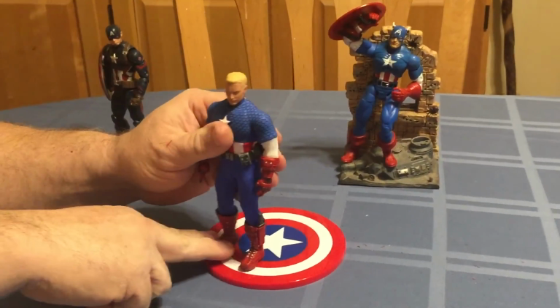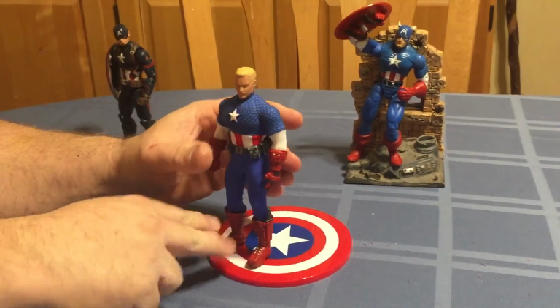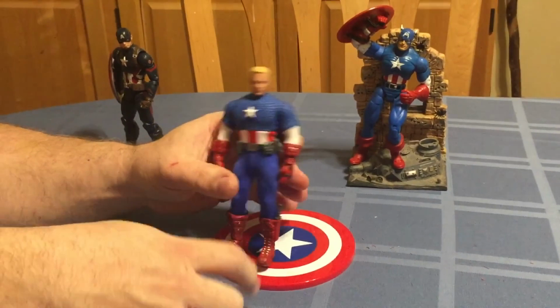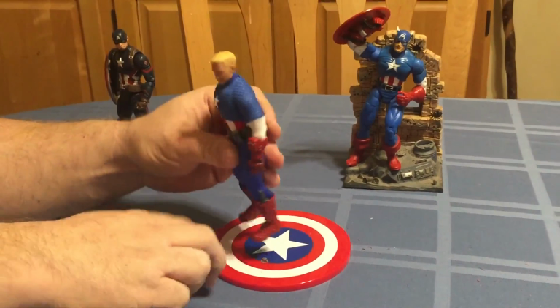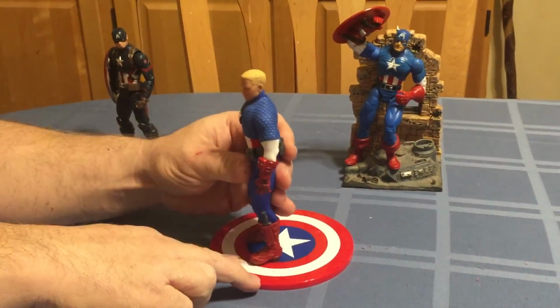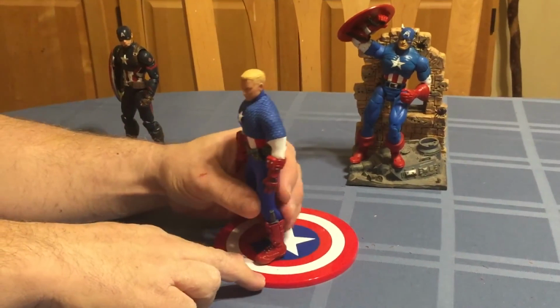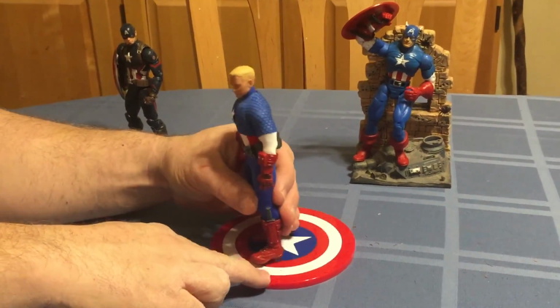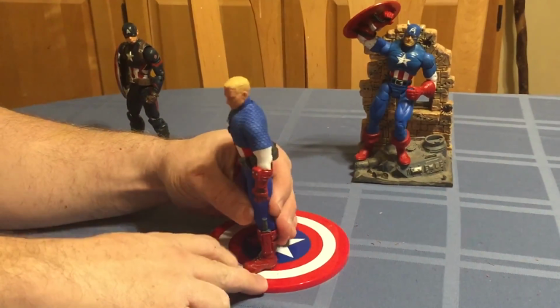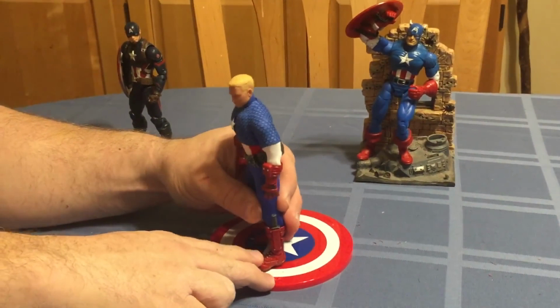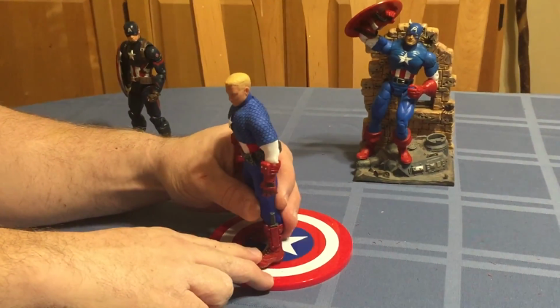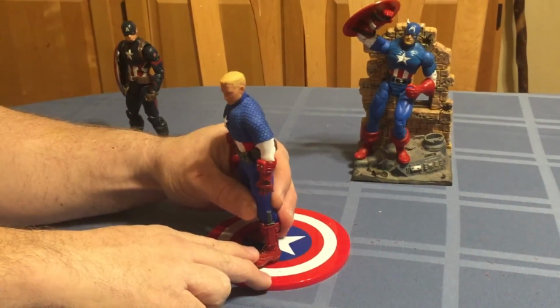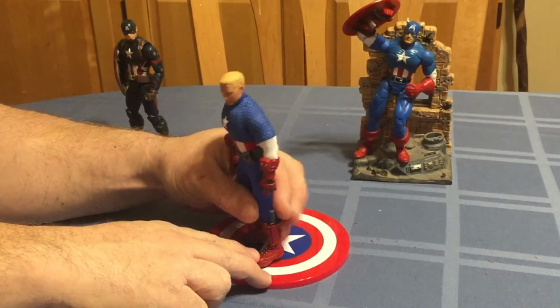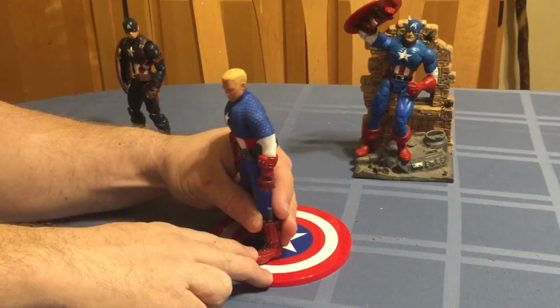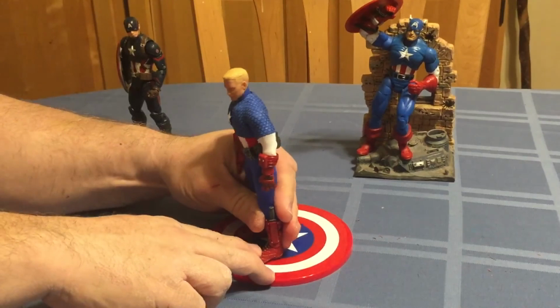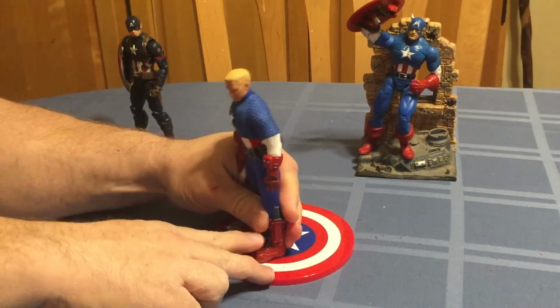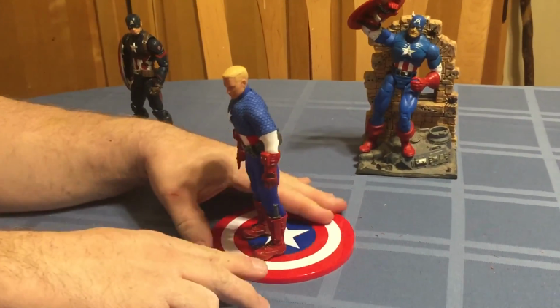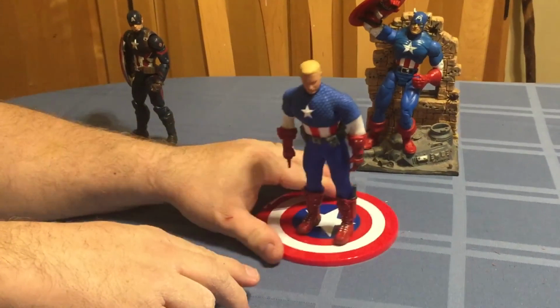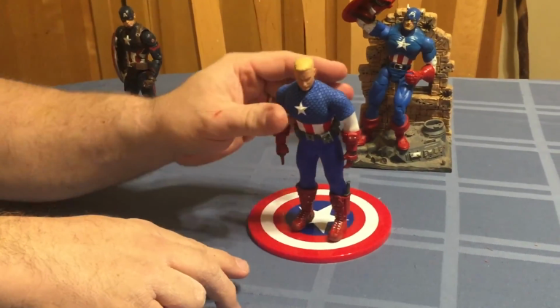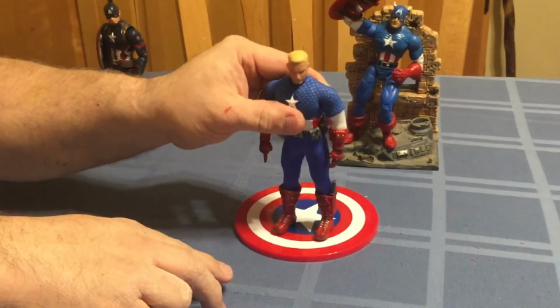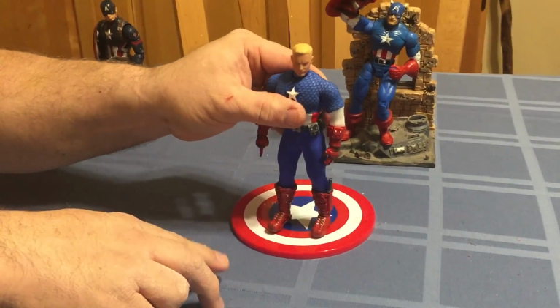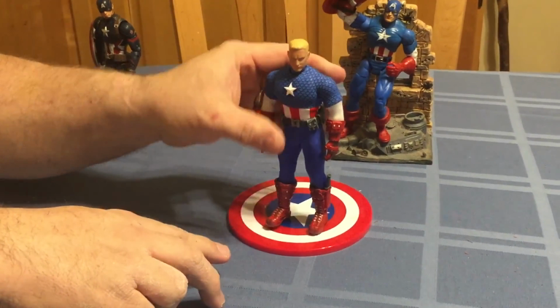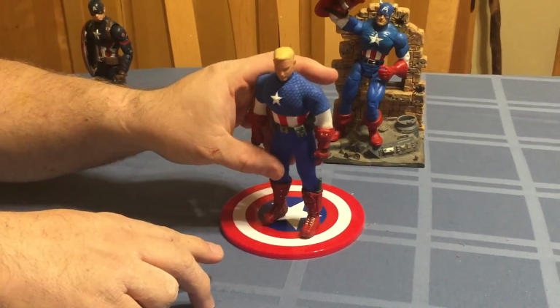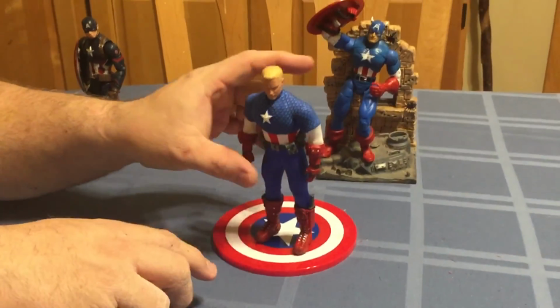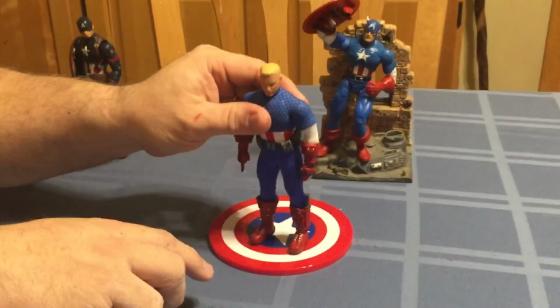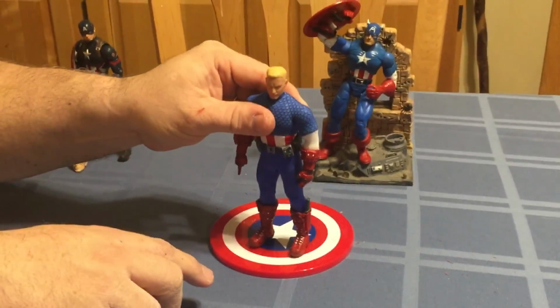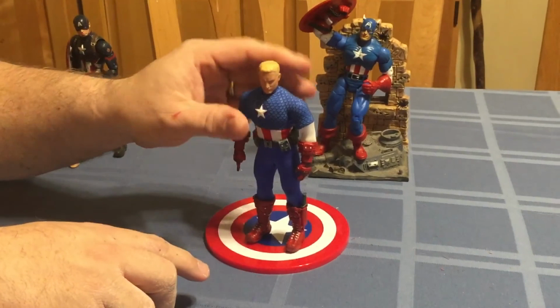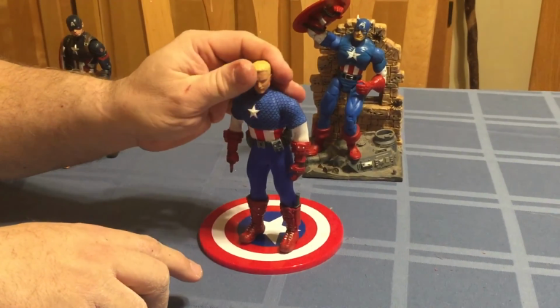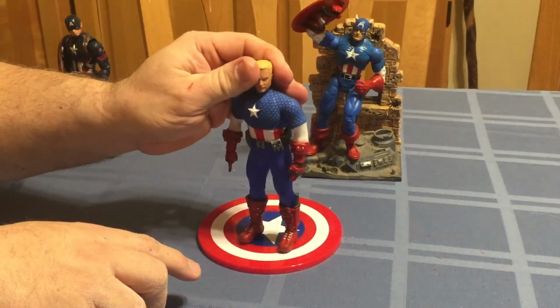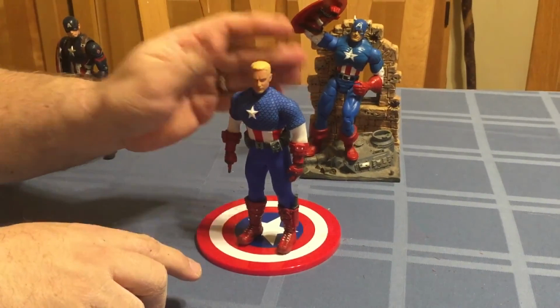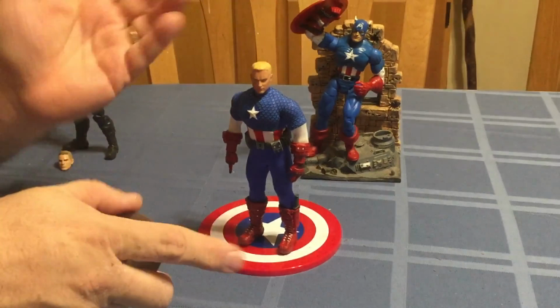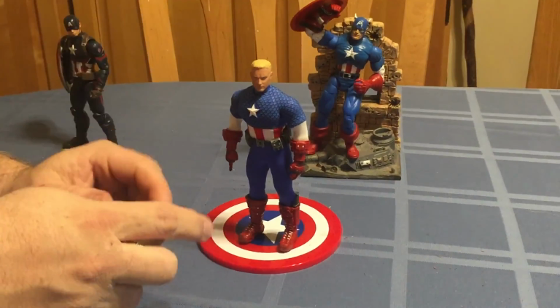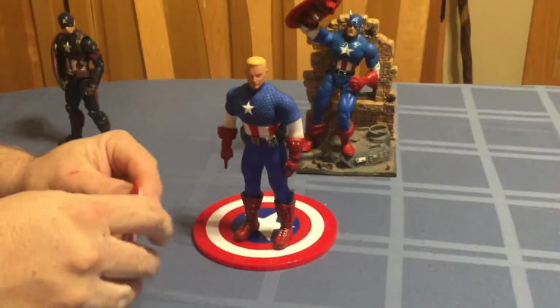He does come with a stand — it just didn't have to be difficult to get it to work. That's one of the points where I think they missed the mark, though it's not a big deal as far as a stand goes.